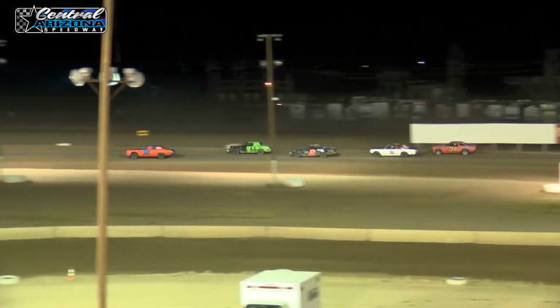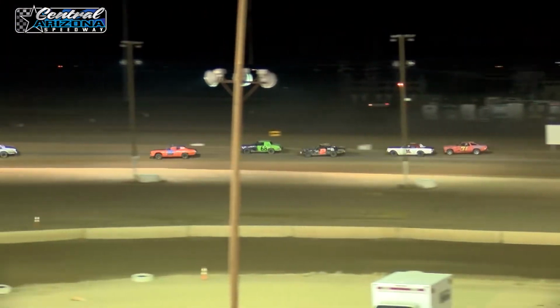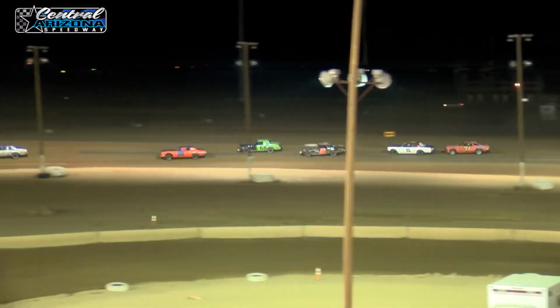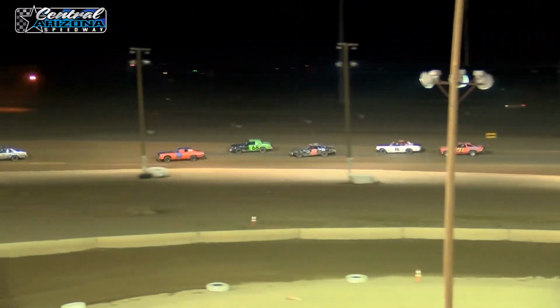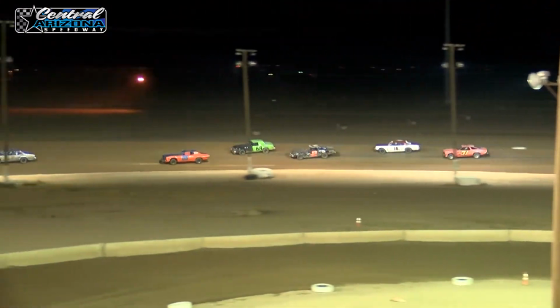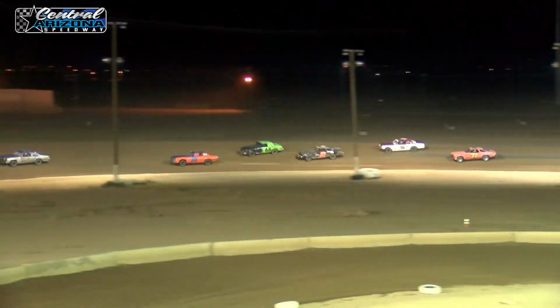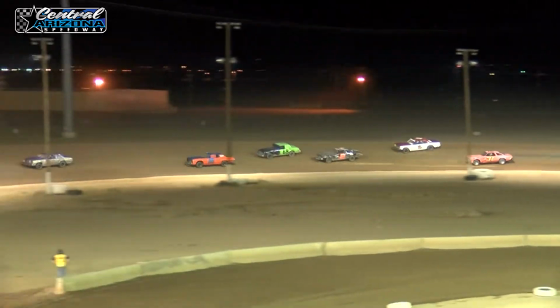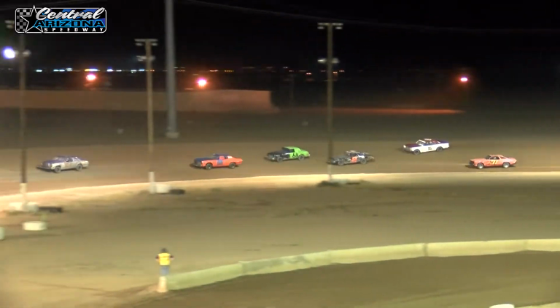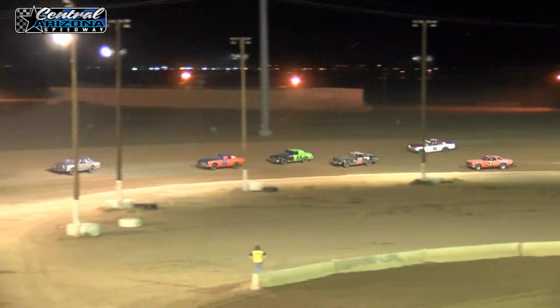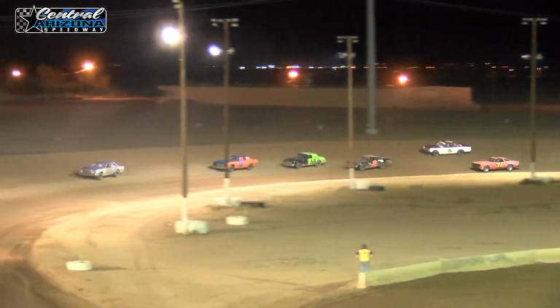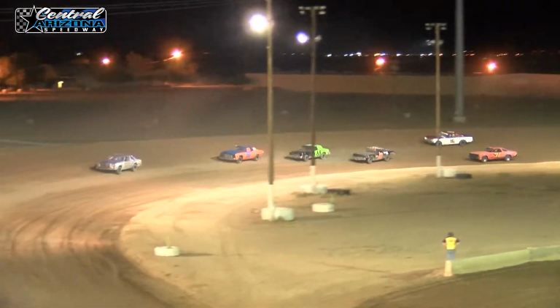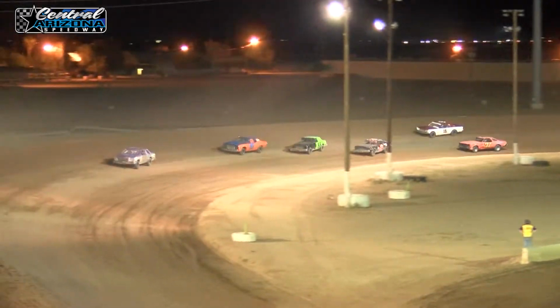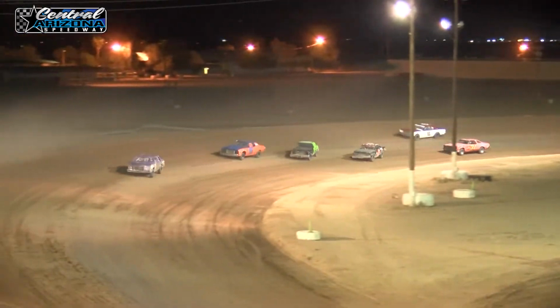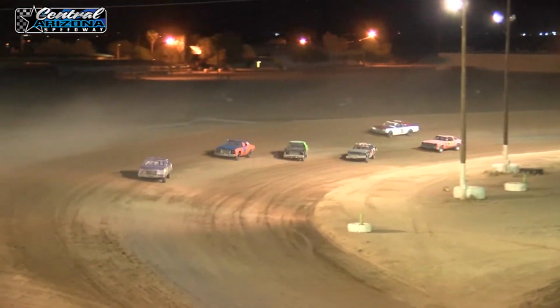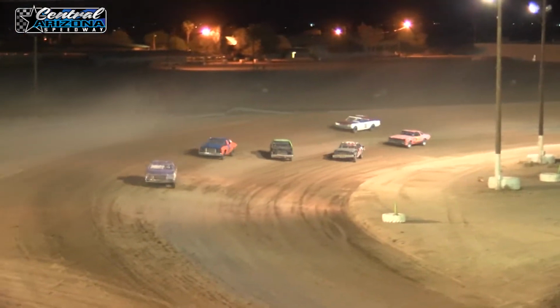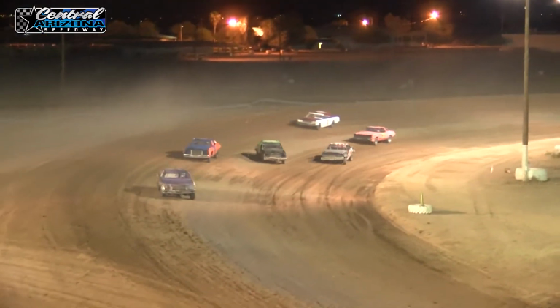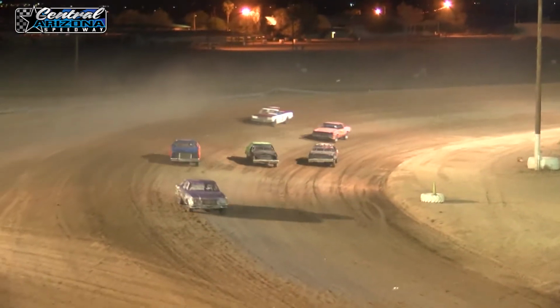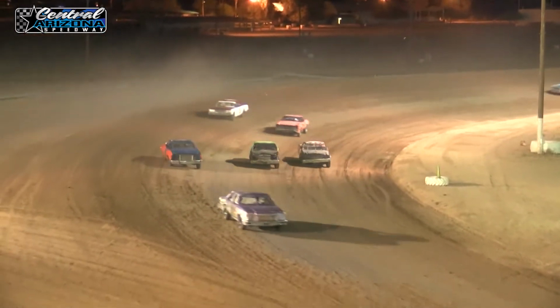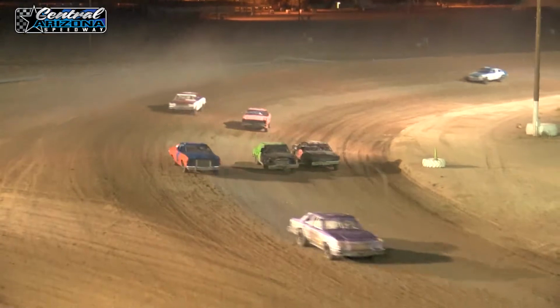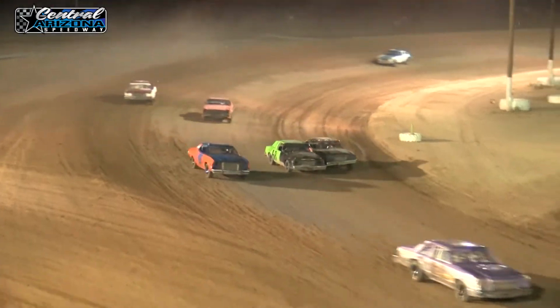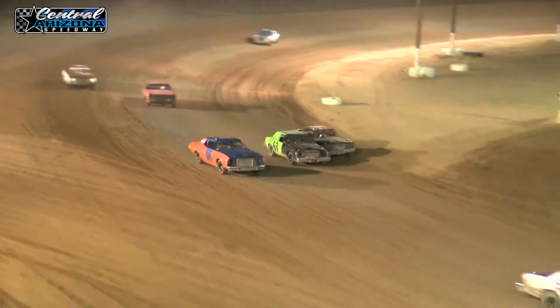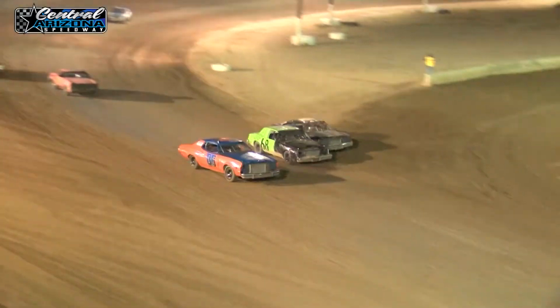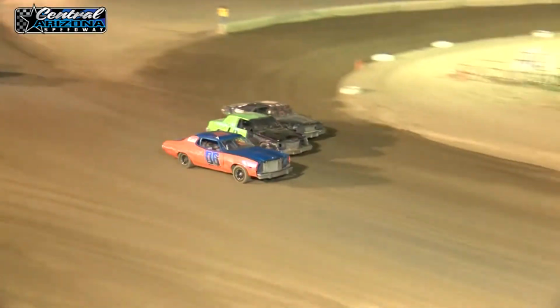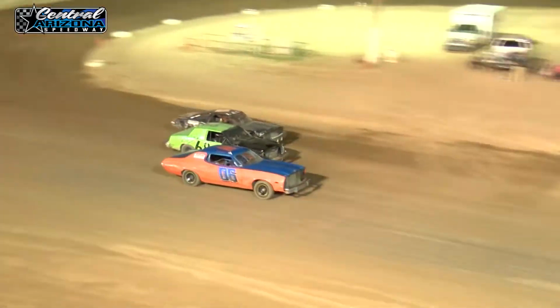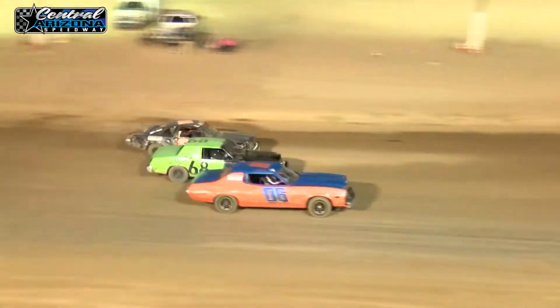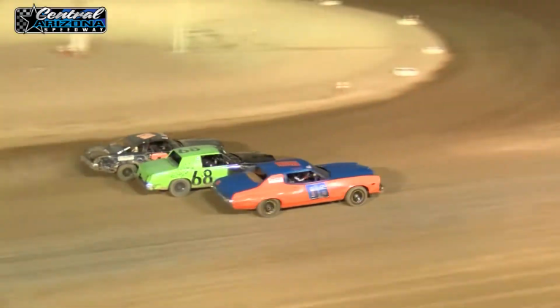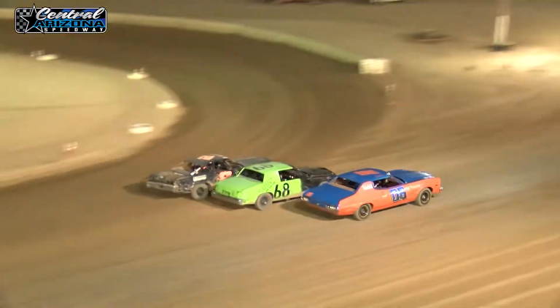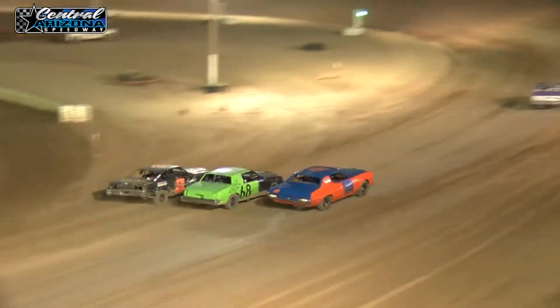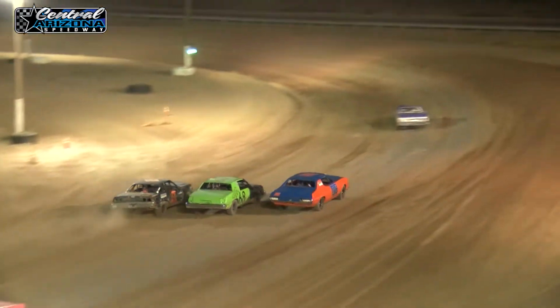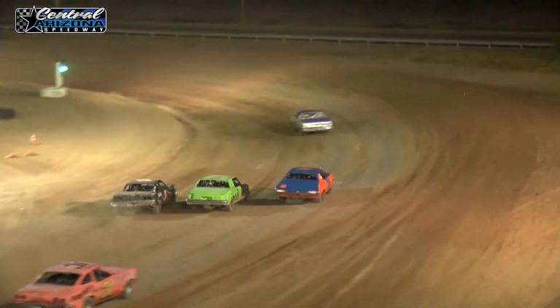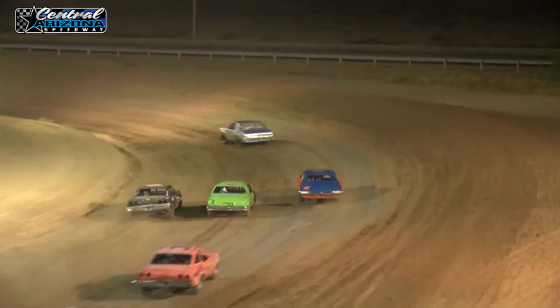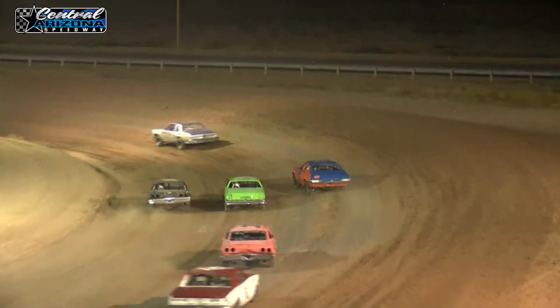Selene keeps his spot, going to move to the high side. Lacey is going to stay down low. Selene drops down to the middle, finds some traction. They're going to turn 3, coming out of turn 2, going to turn 1.